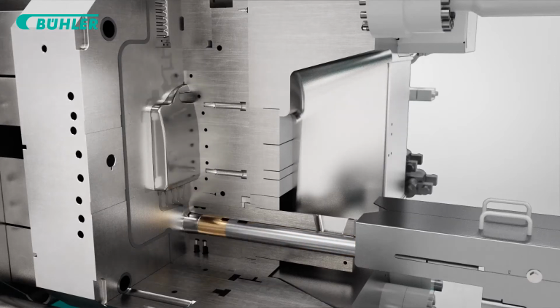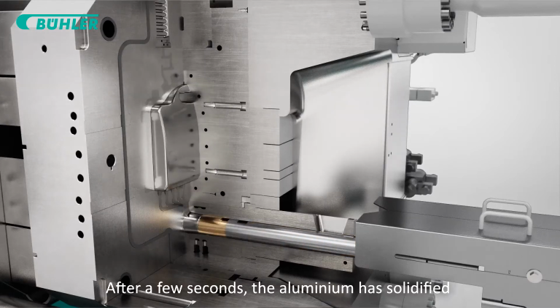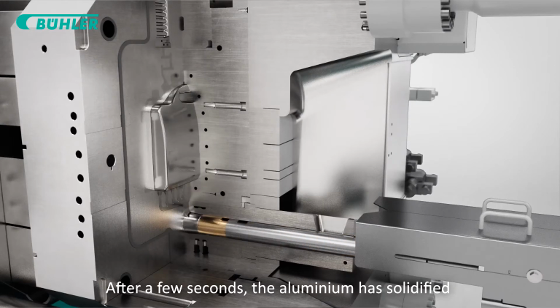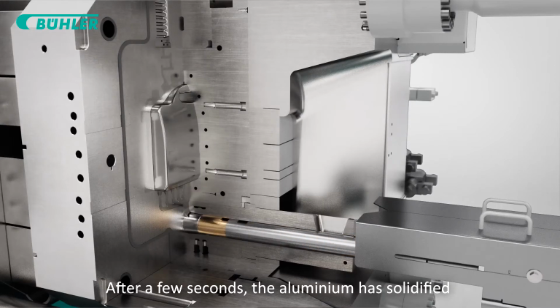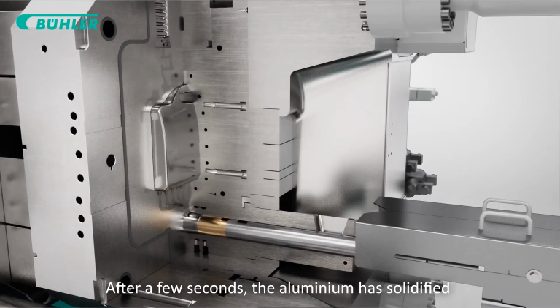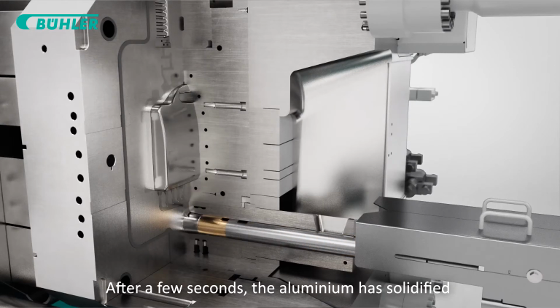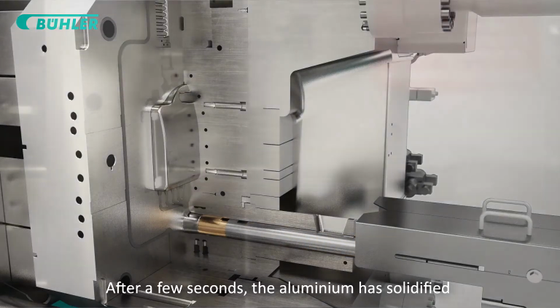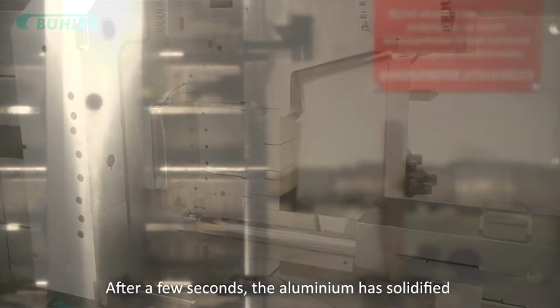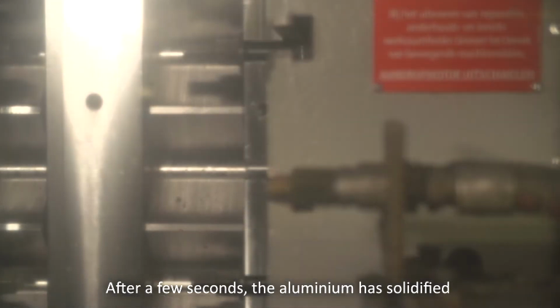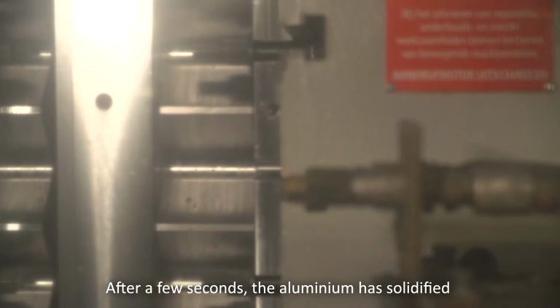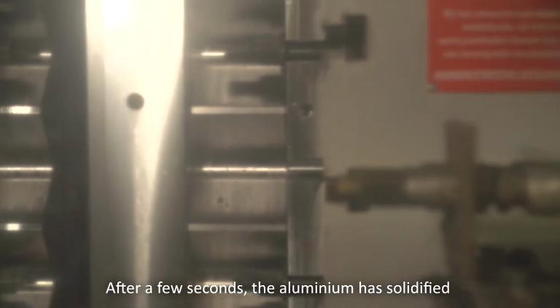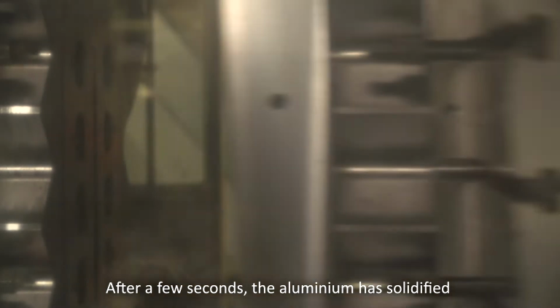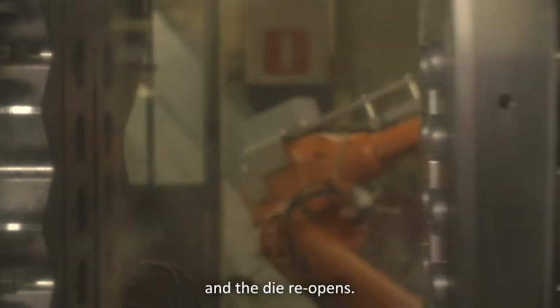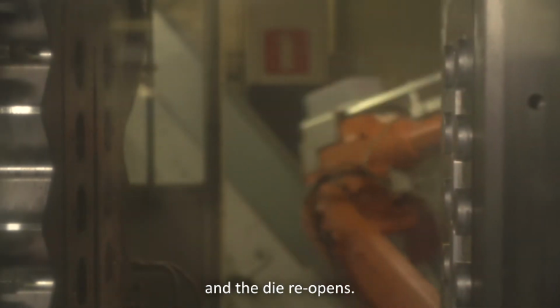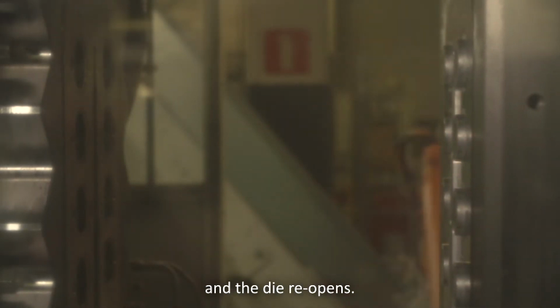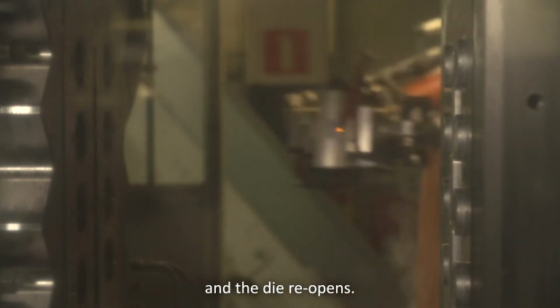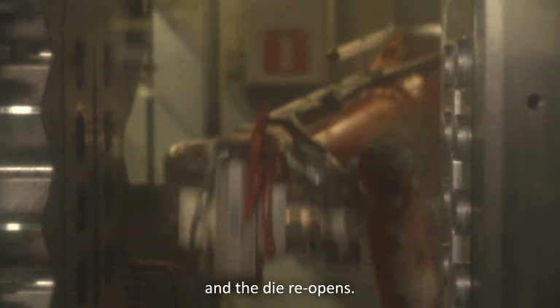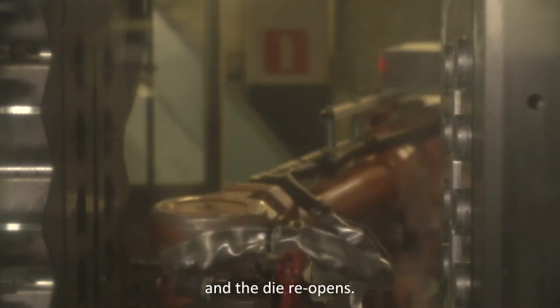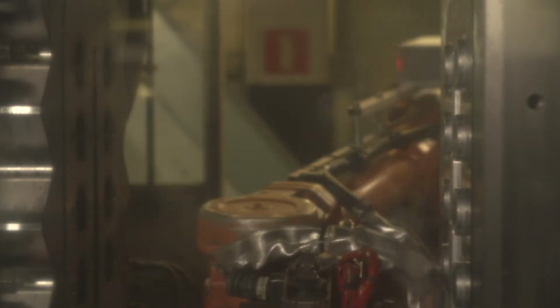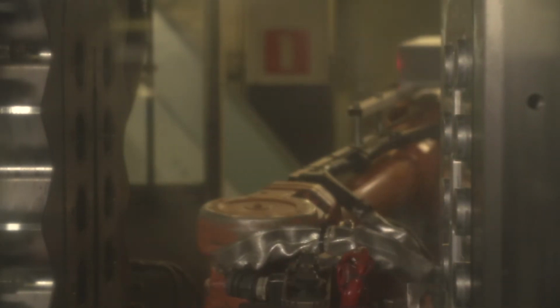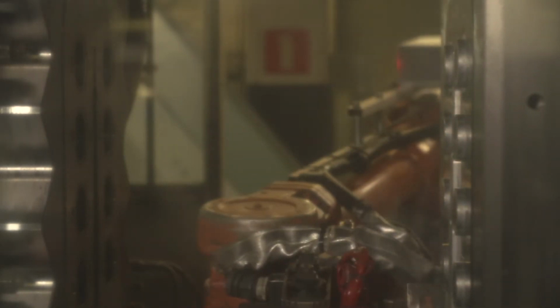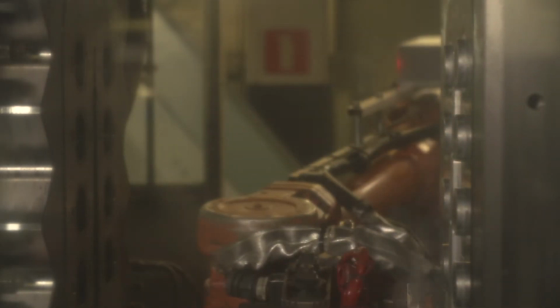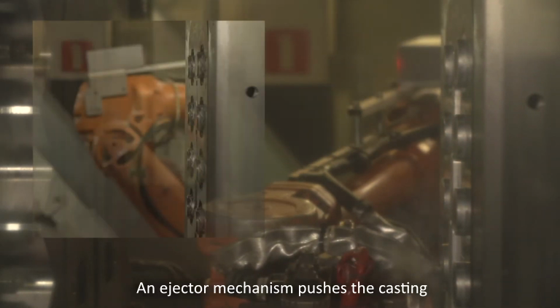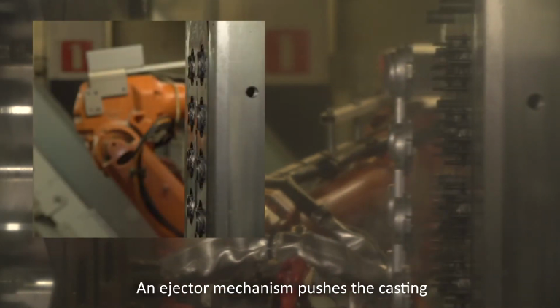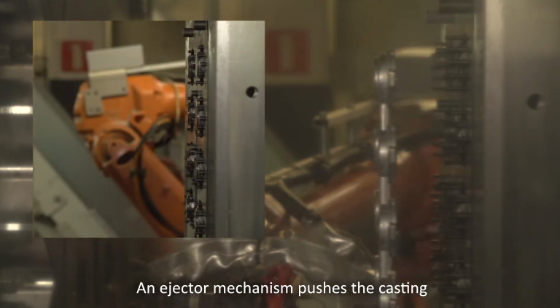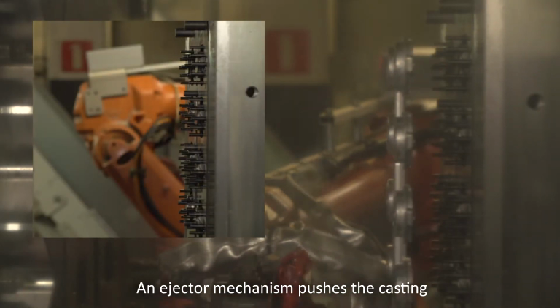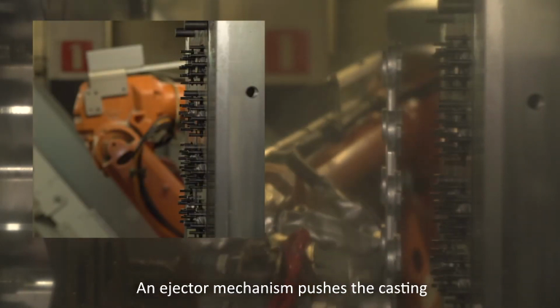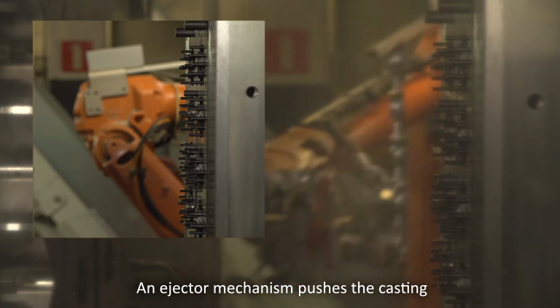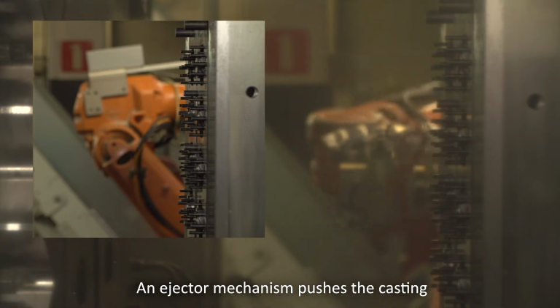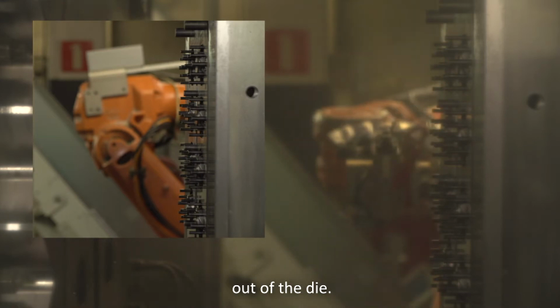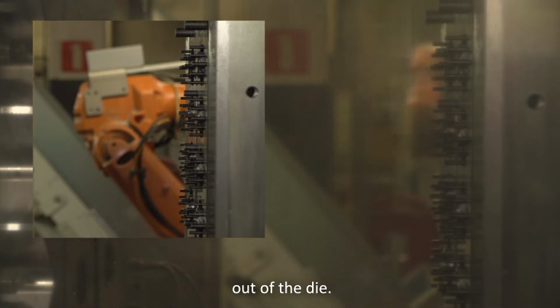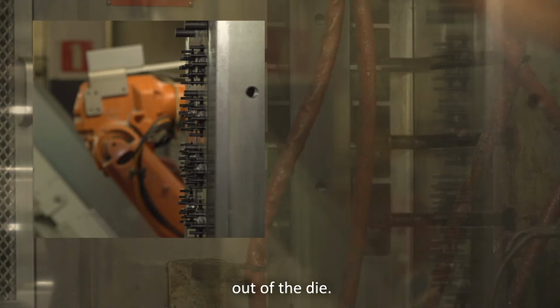After a few seconds, the aluminium has solidified and the die reopens. An ejector mechanism pushes the casting out of the die.